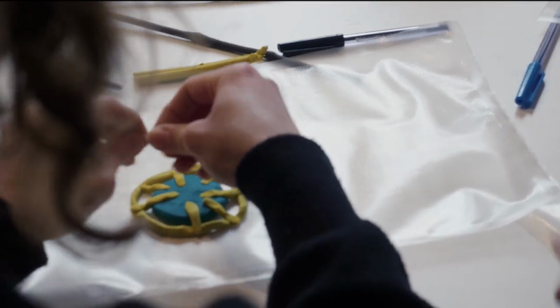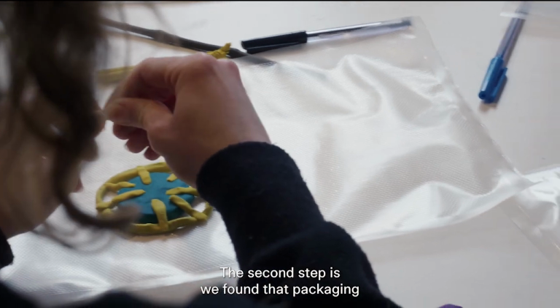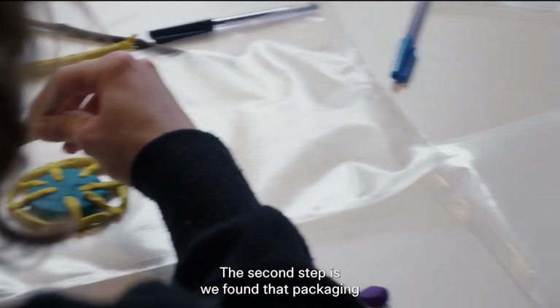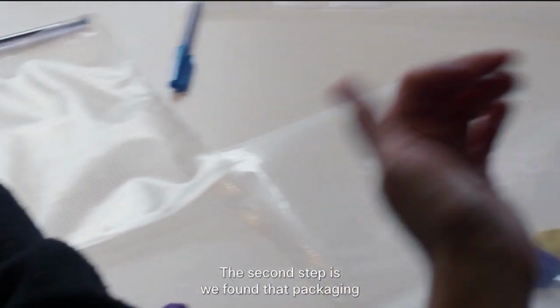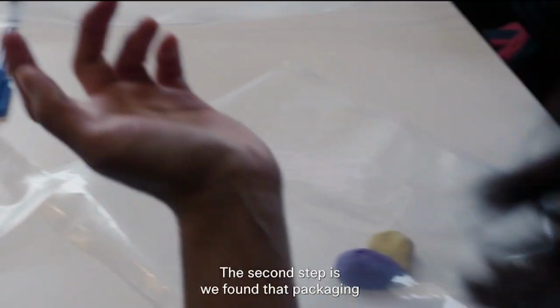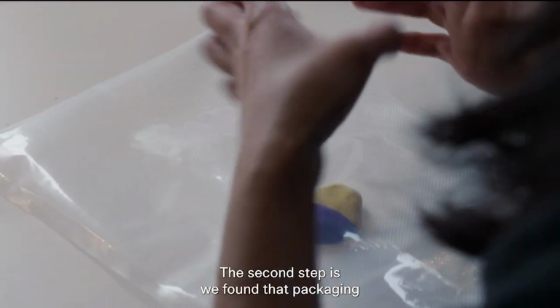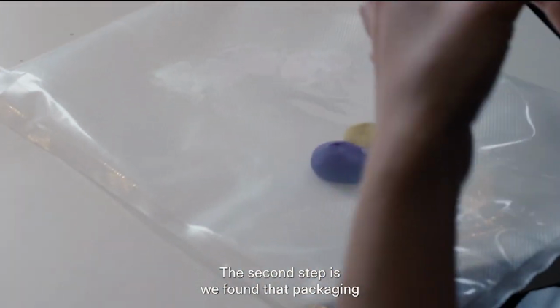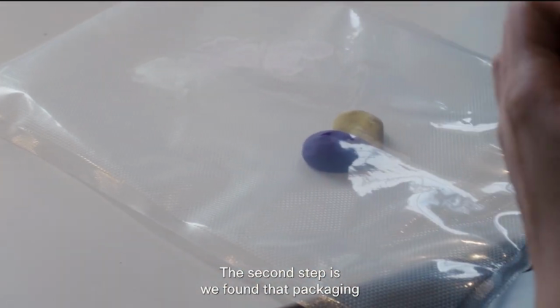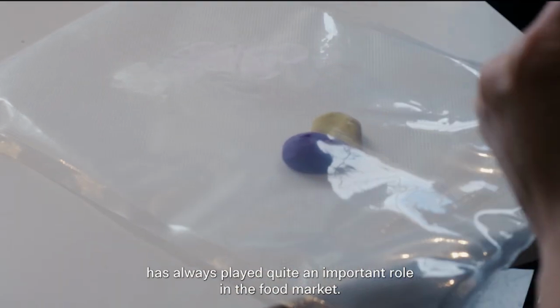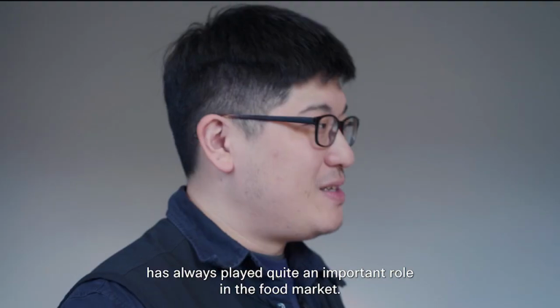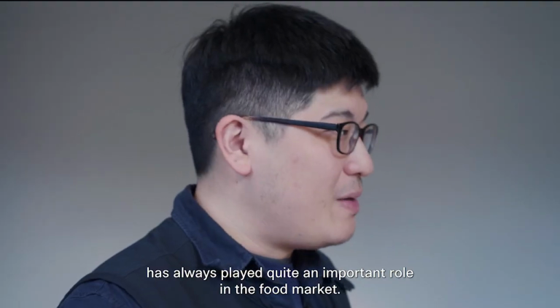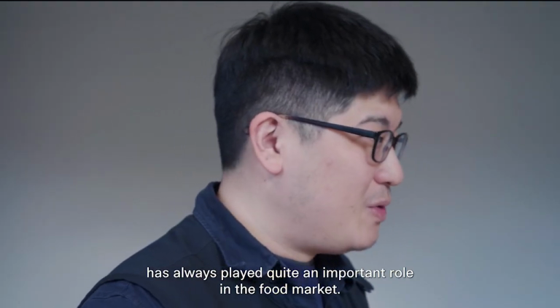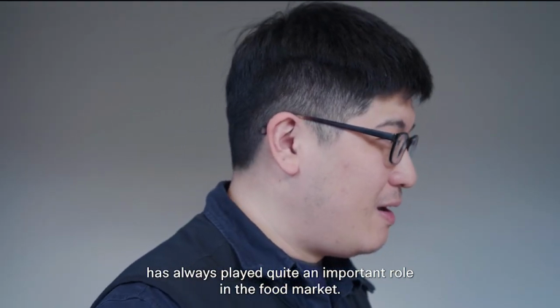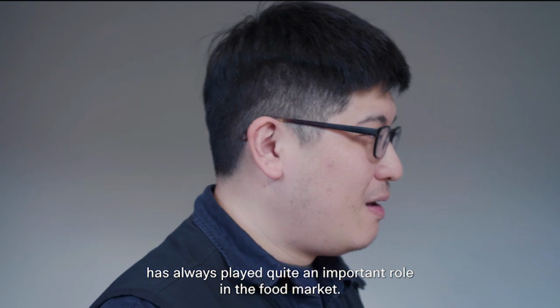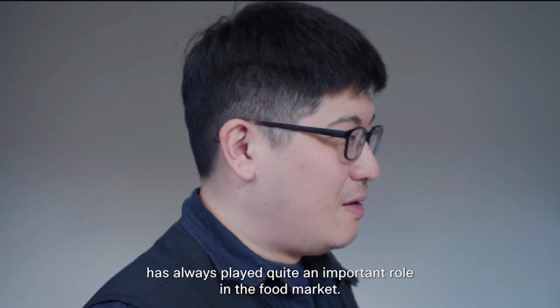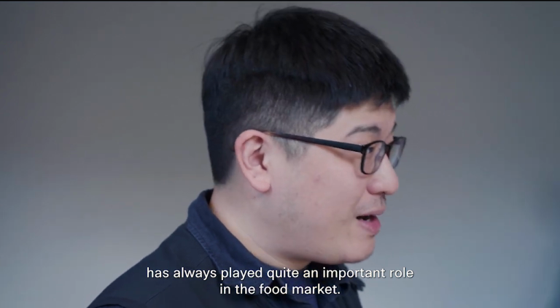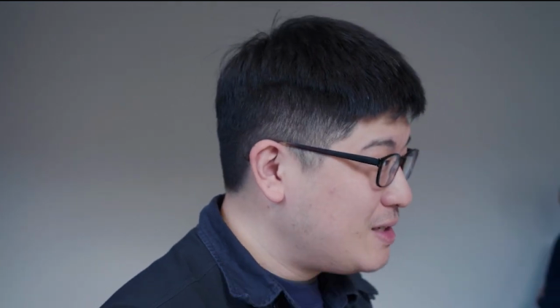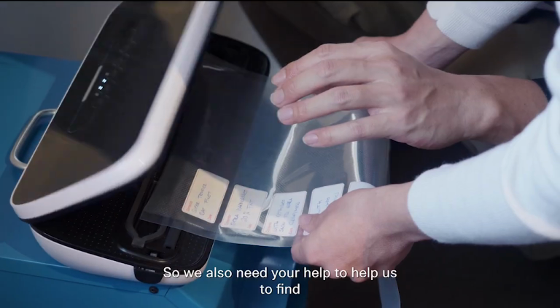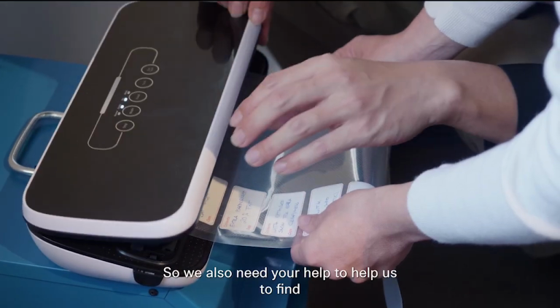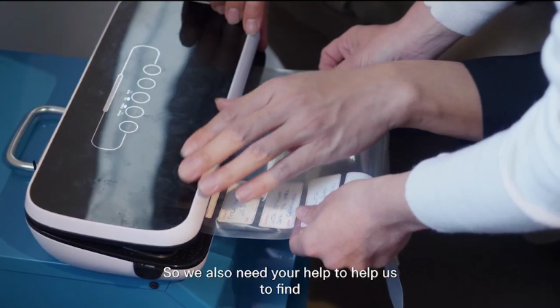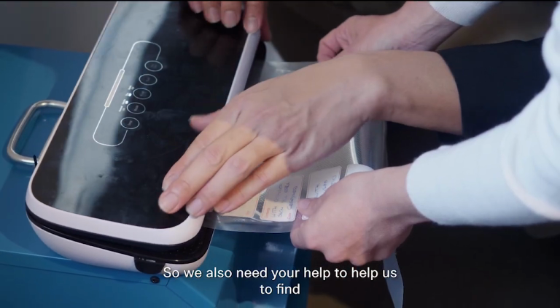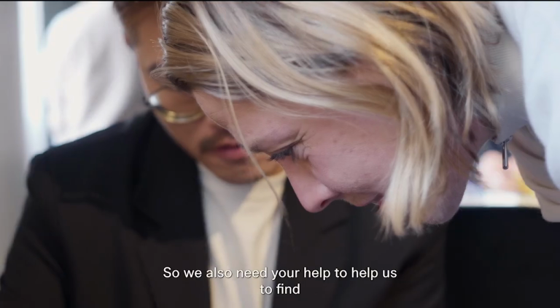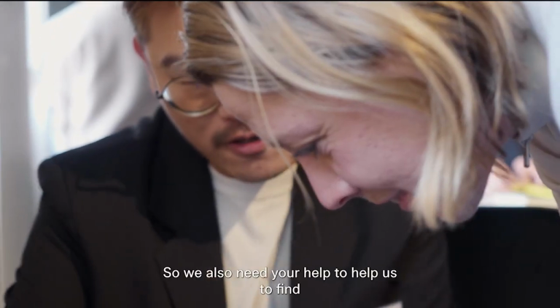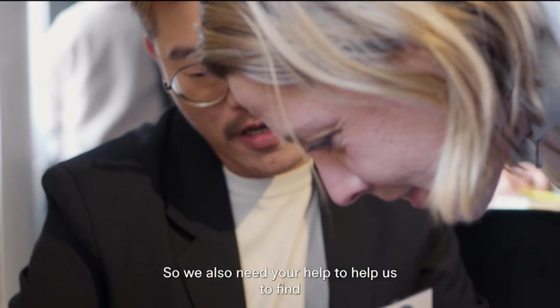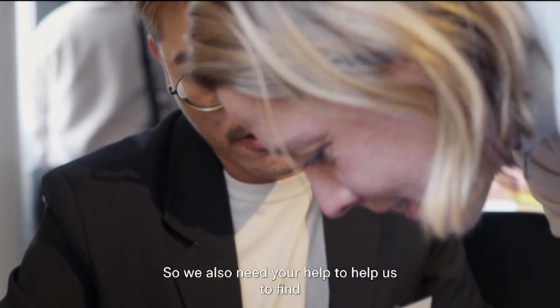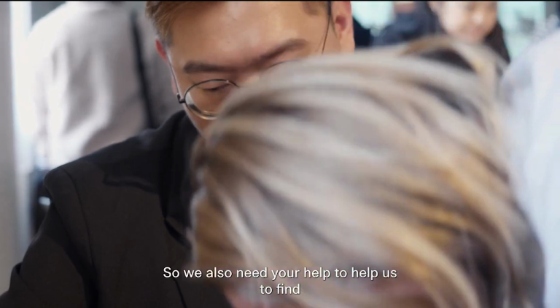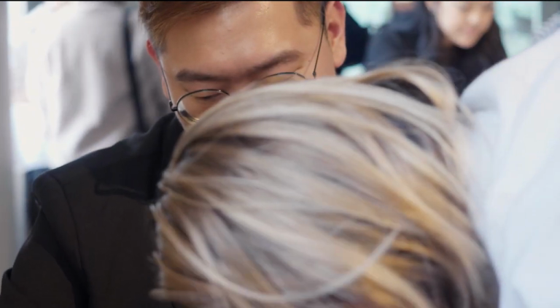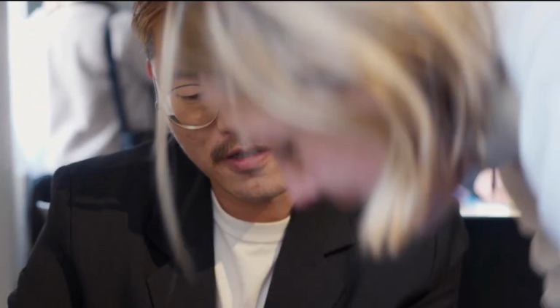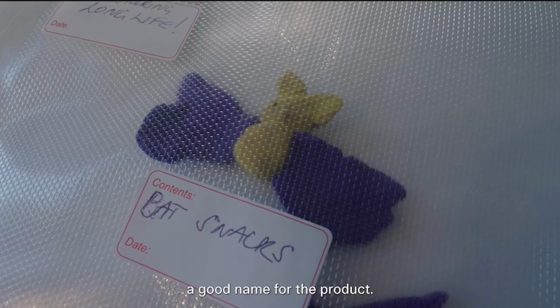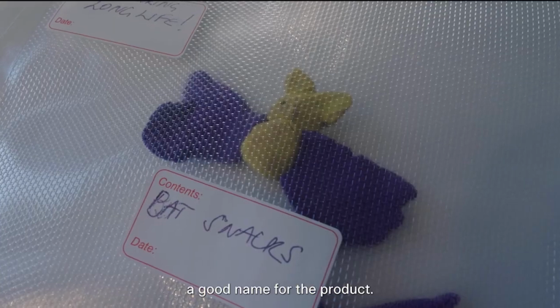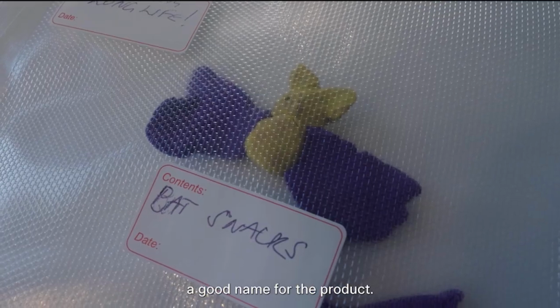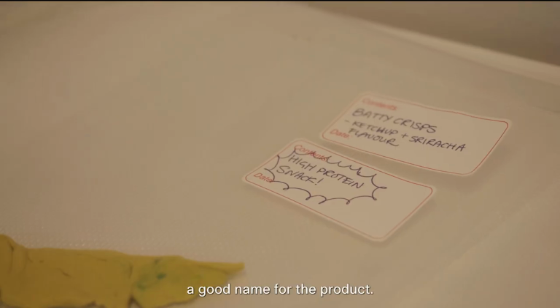We found out that packaging always plays quite an important role in the food market. So we also need your help to find a good name for the product.